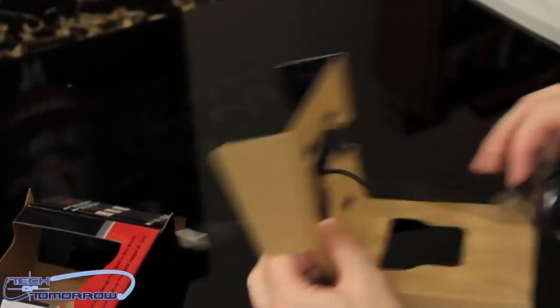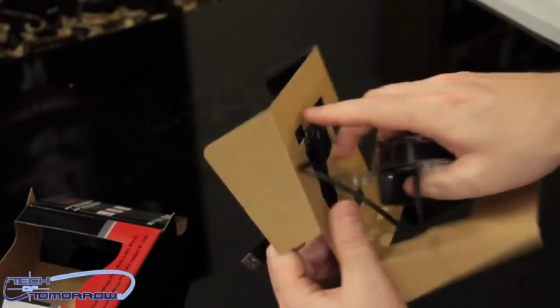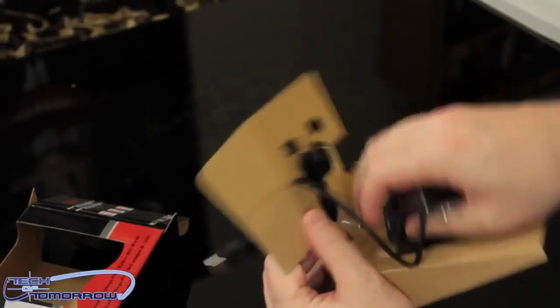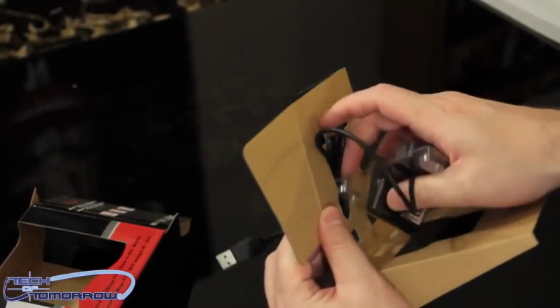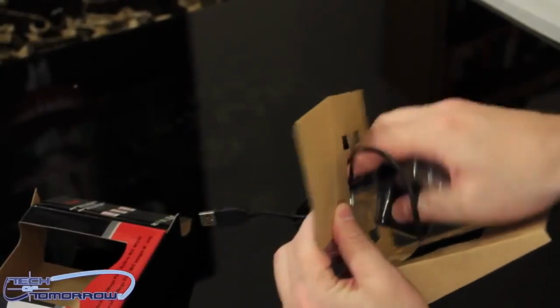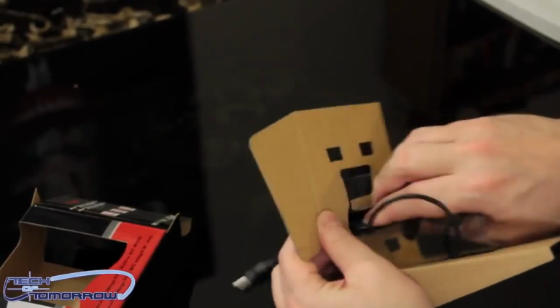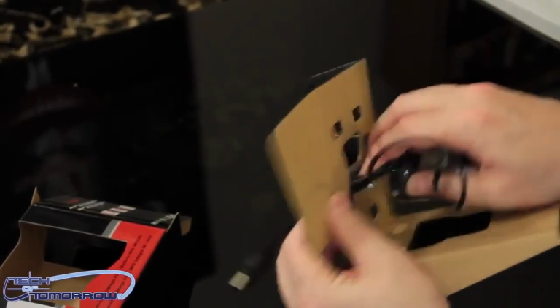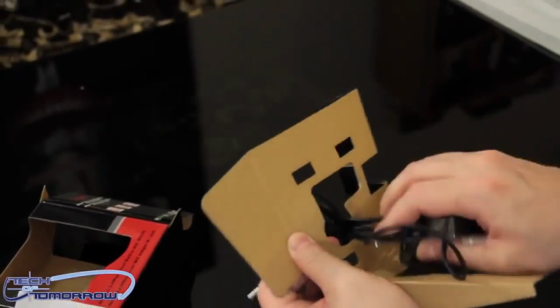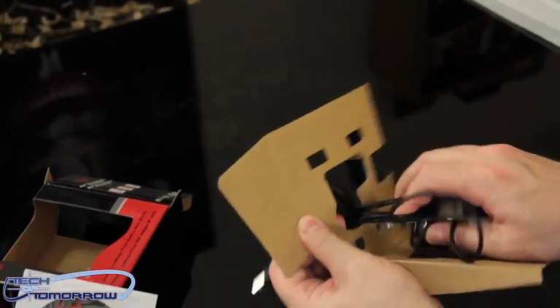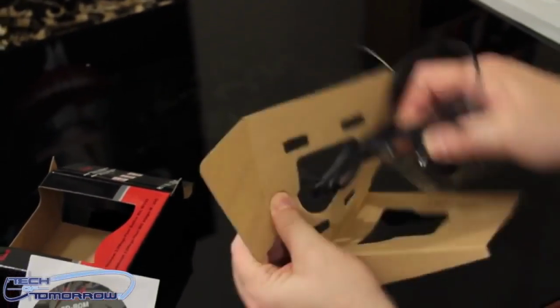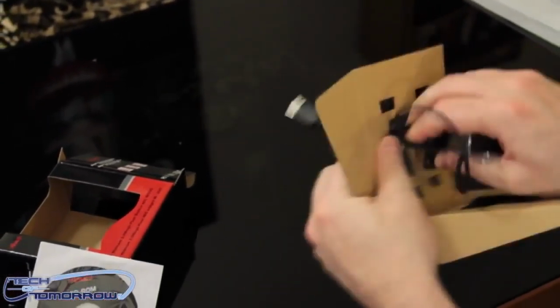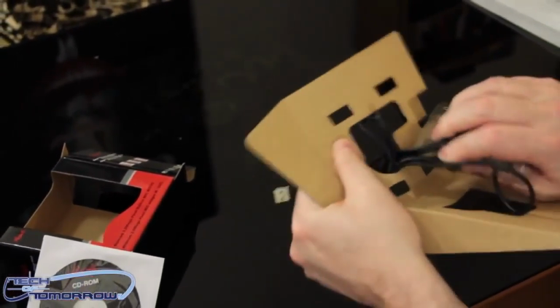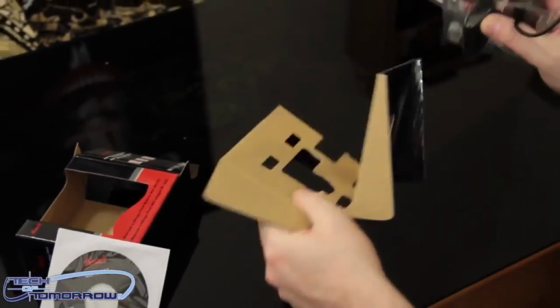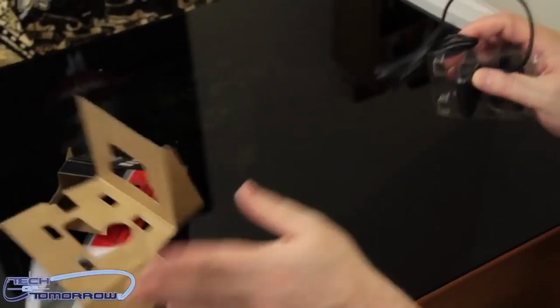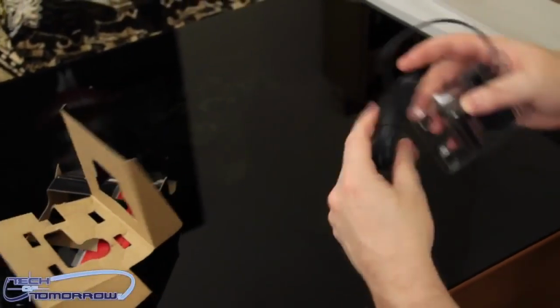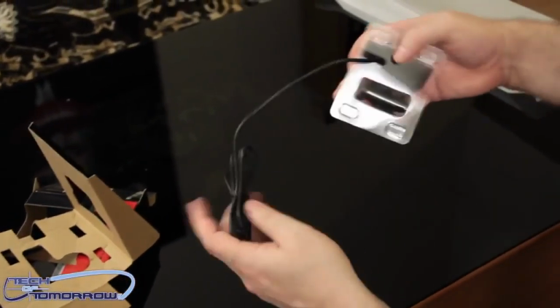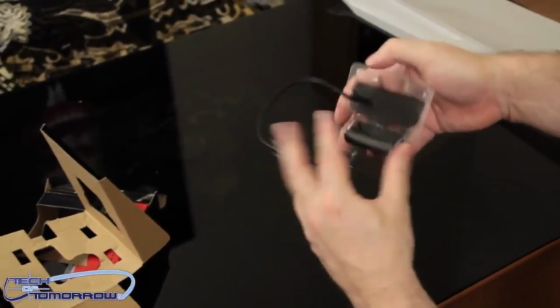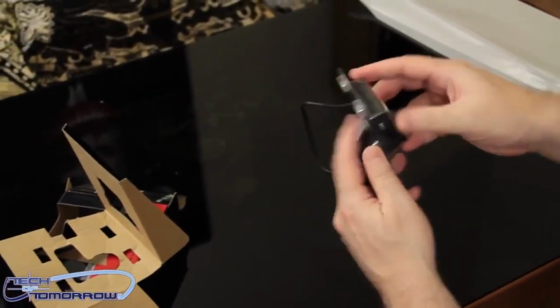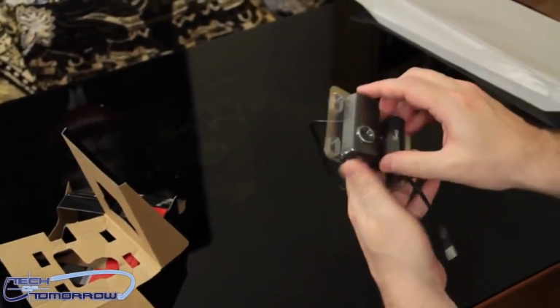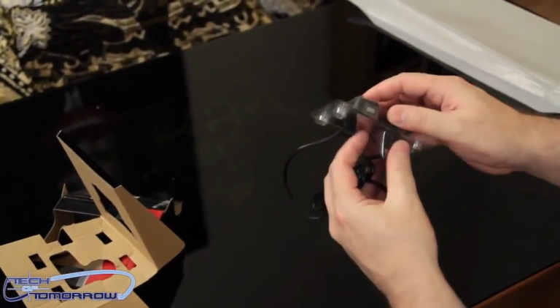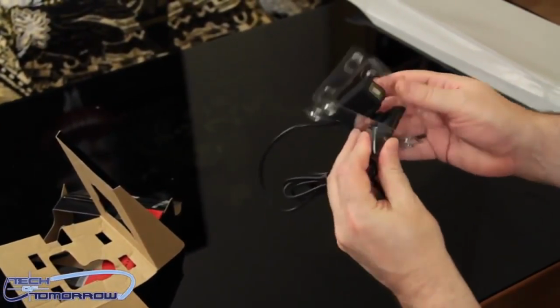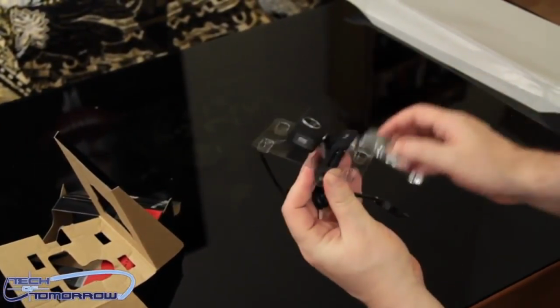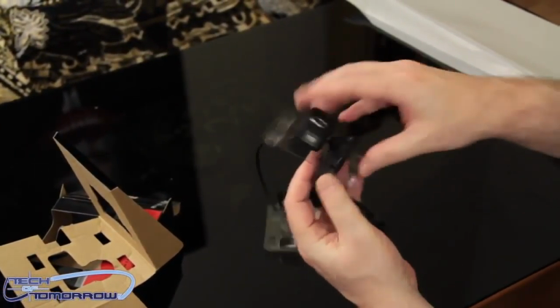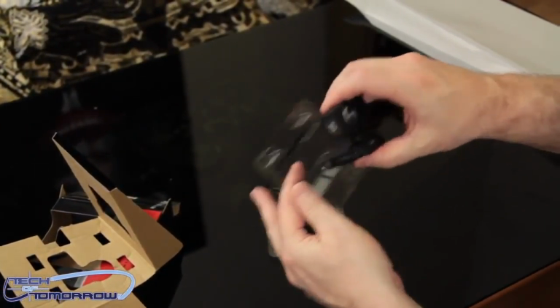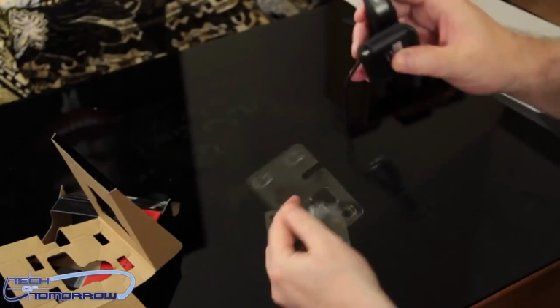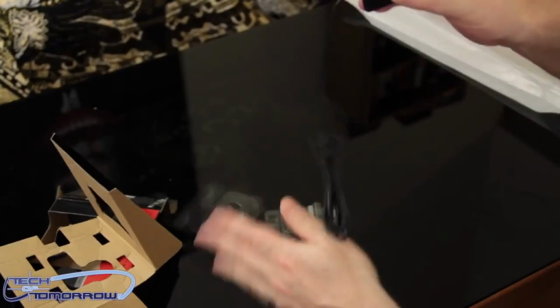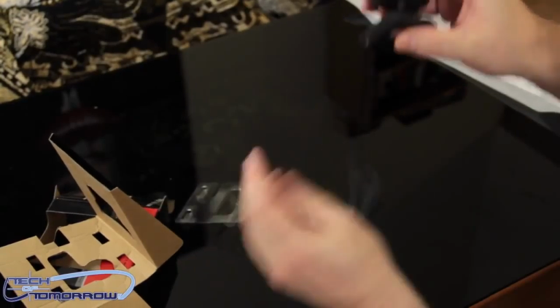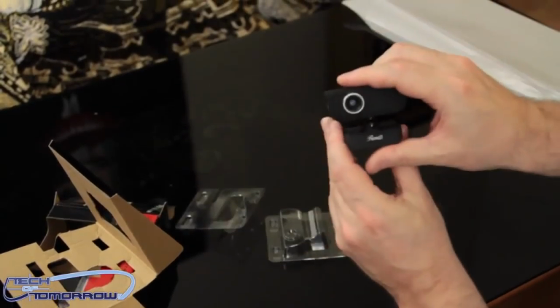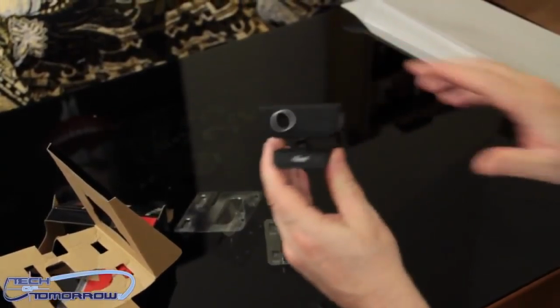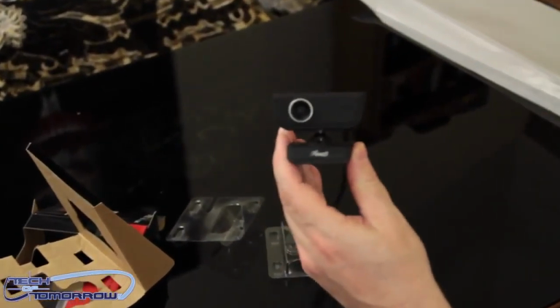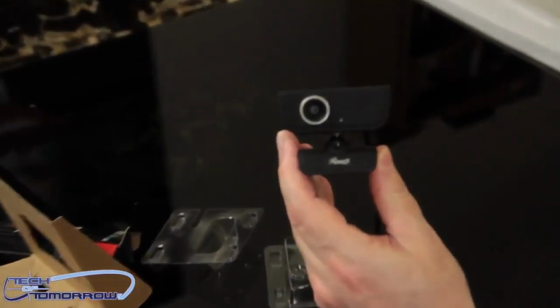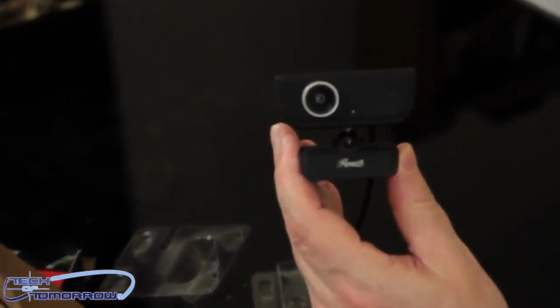Pull the cable through. All right, come here you little bastard cable — you come through there, yeah, thank you very much. Okay, so last but not least, we pull the little camera out of the plastic and then we have the little camera.